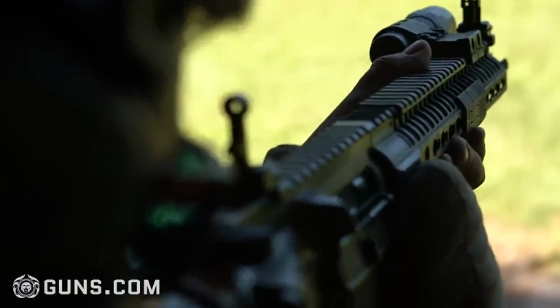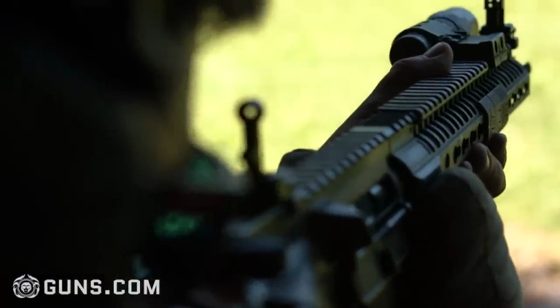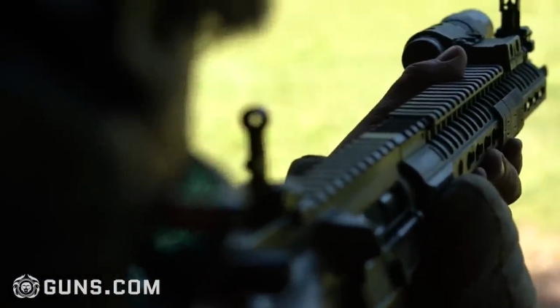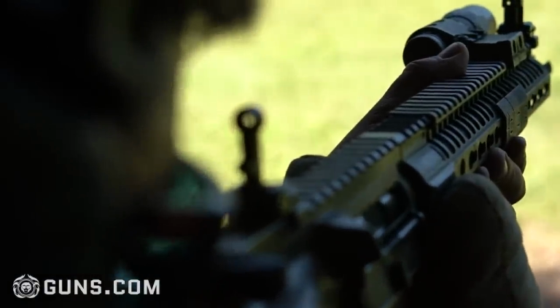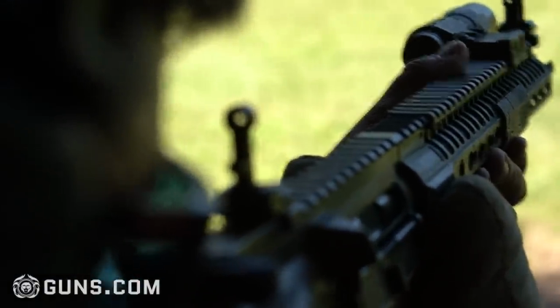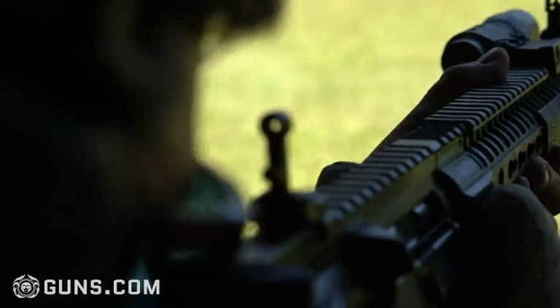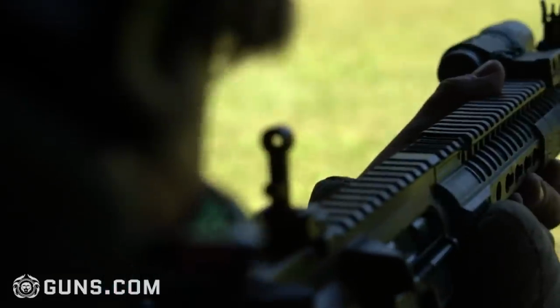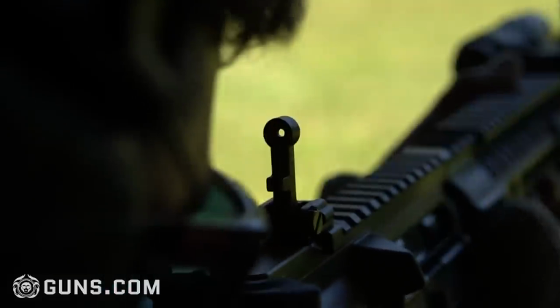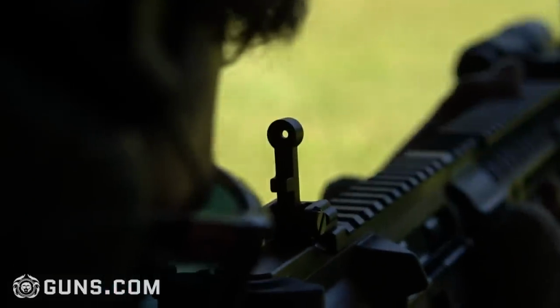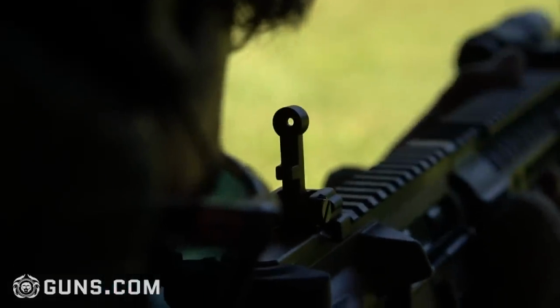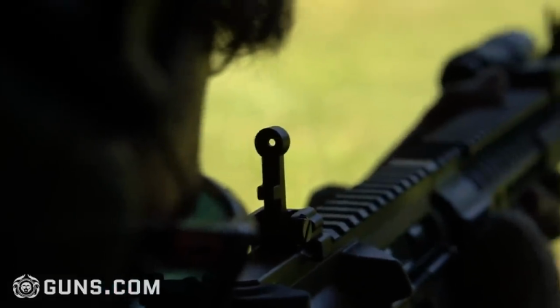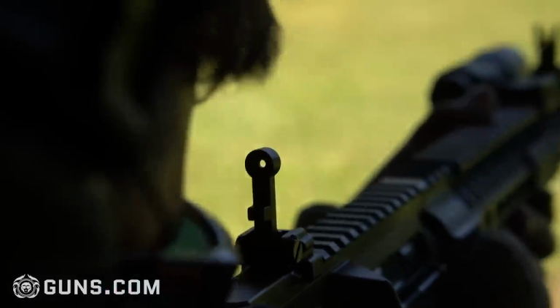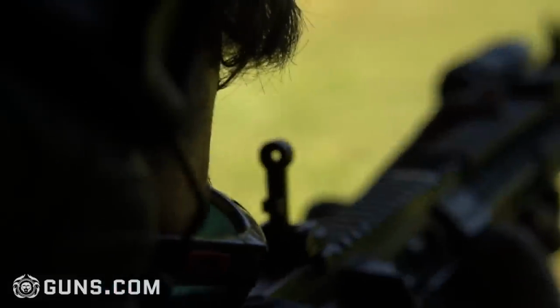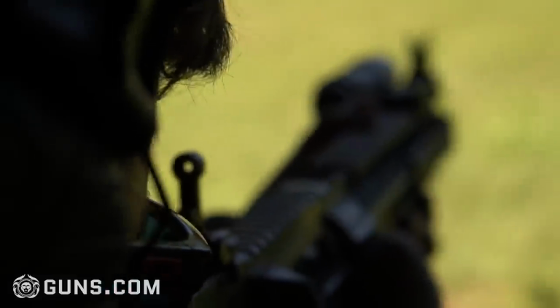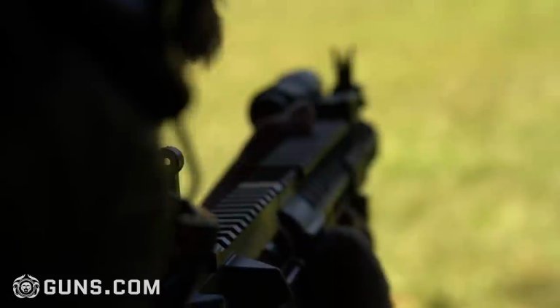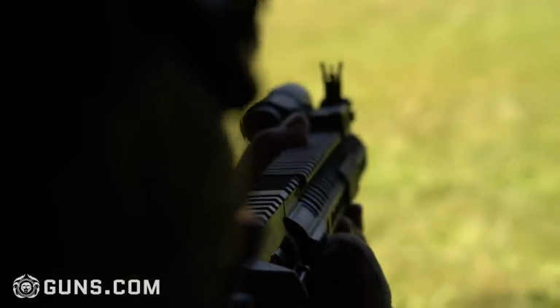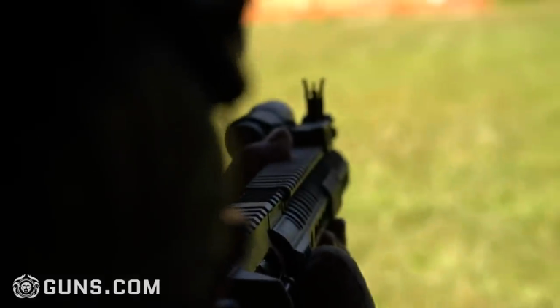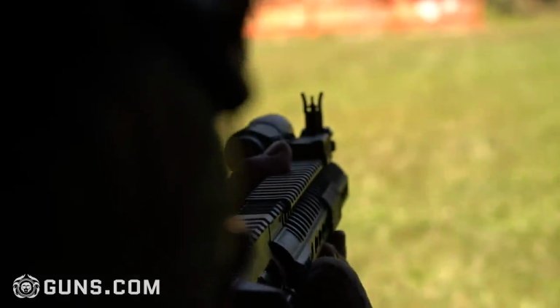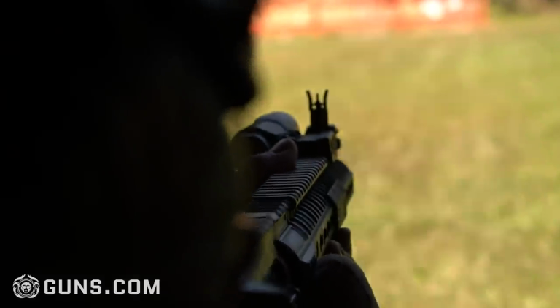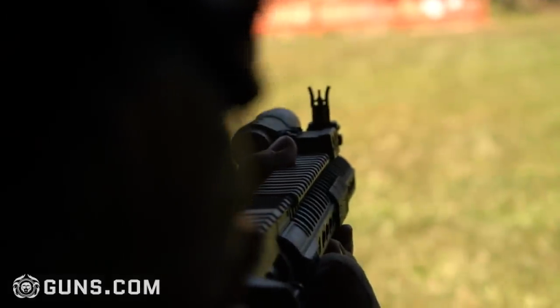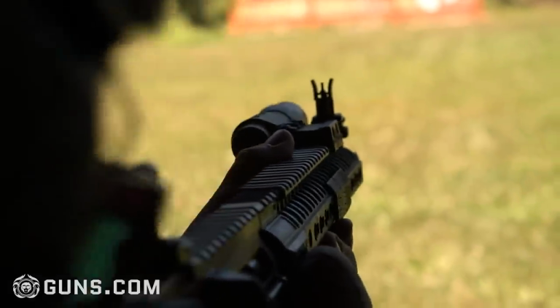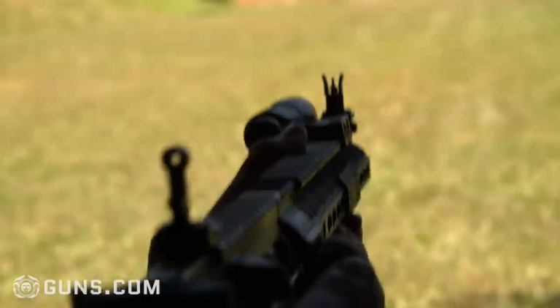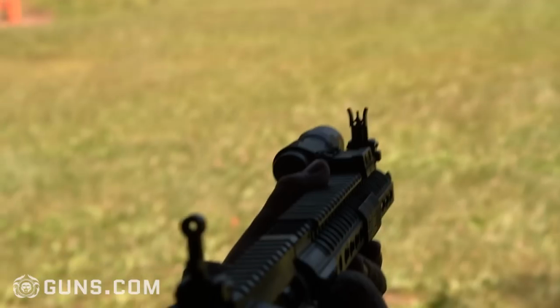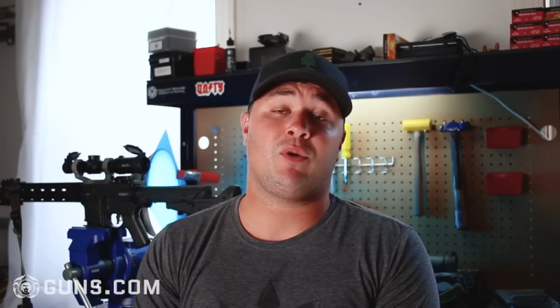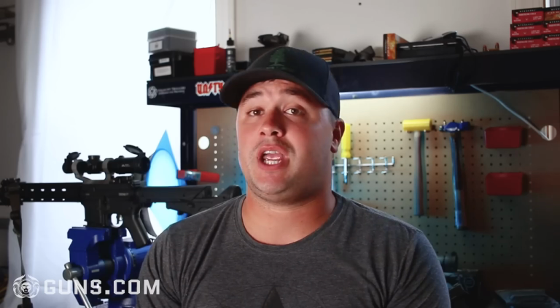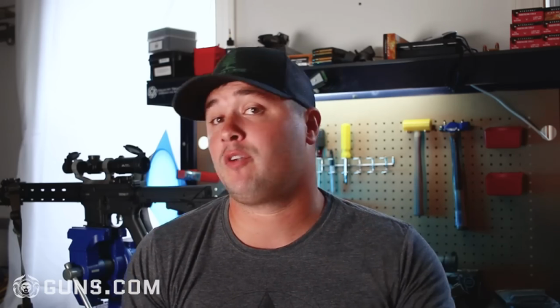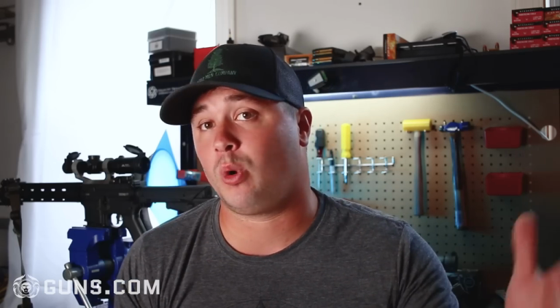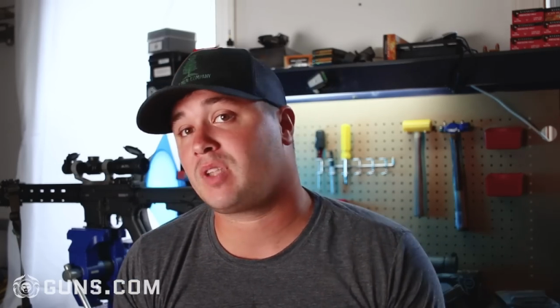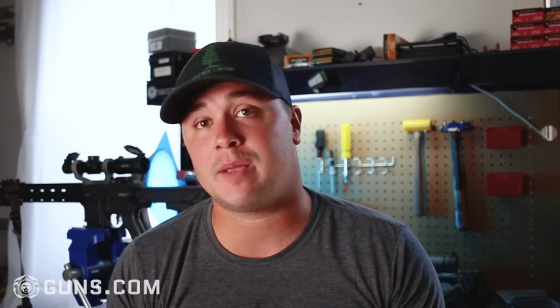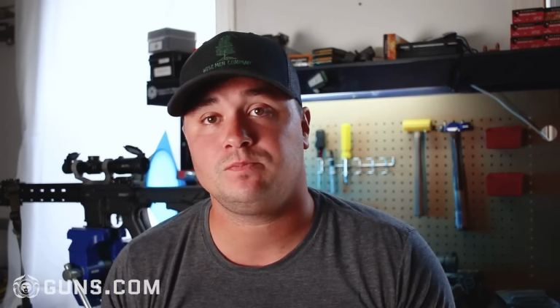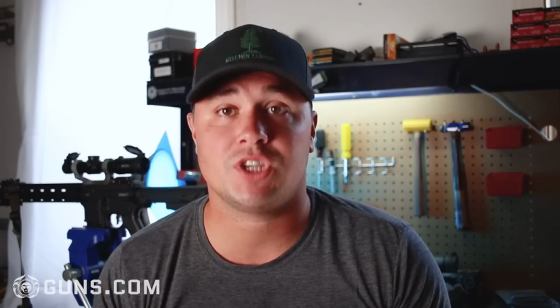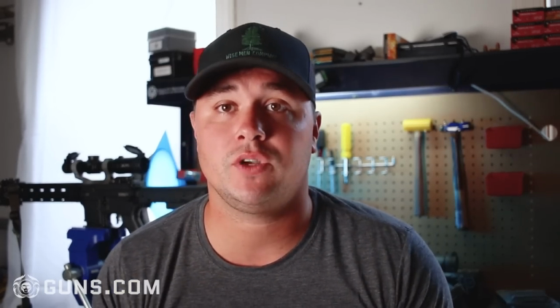That's the Griffin Armament M2 flip-up sights. If you like this video, hit that like button and please share it with your buddies. We've got a lot of great content coming down the pipeline and we appreciate every bit of support. Guys, my name is Ben — we'll see you on the next video.